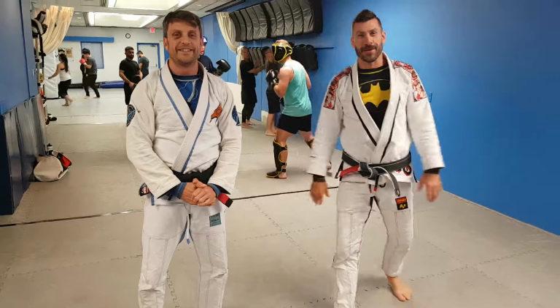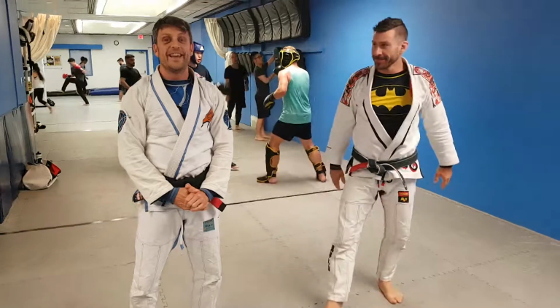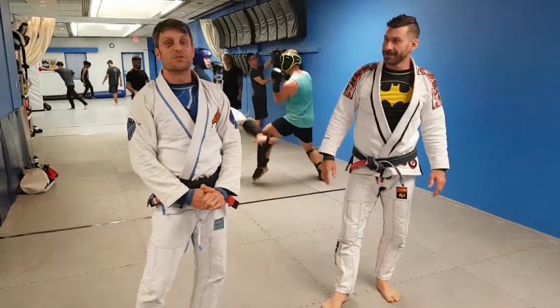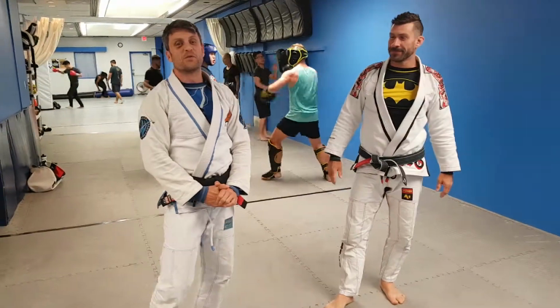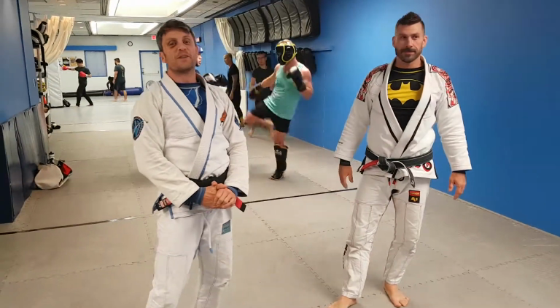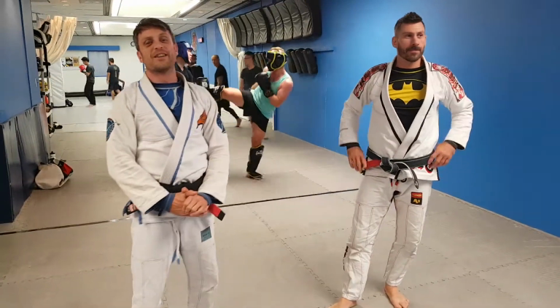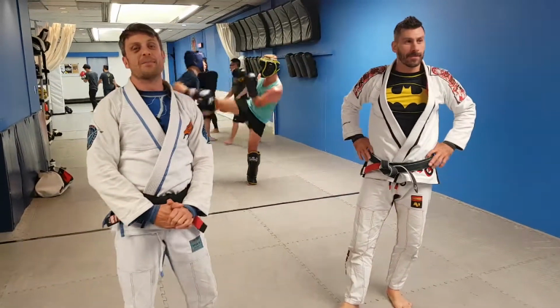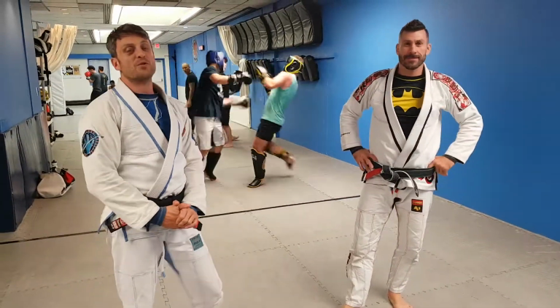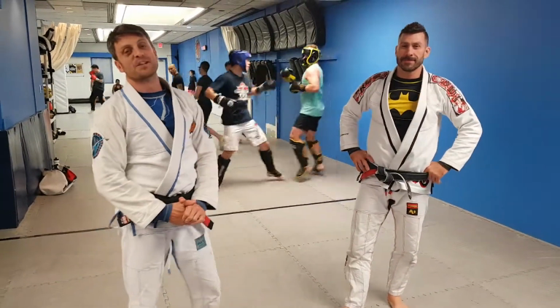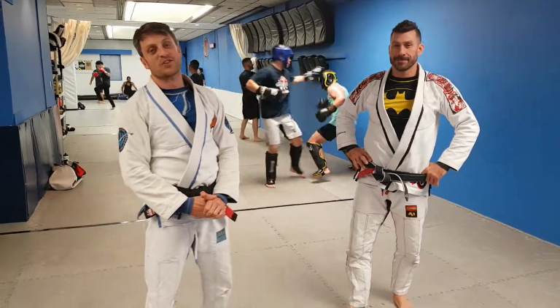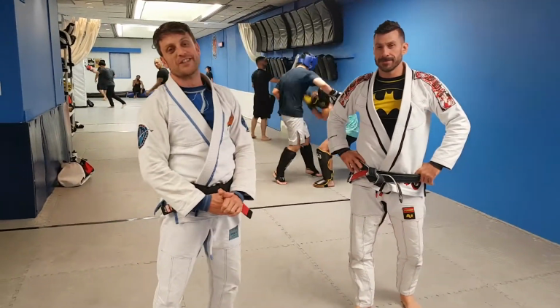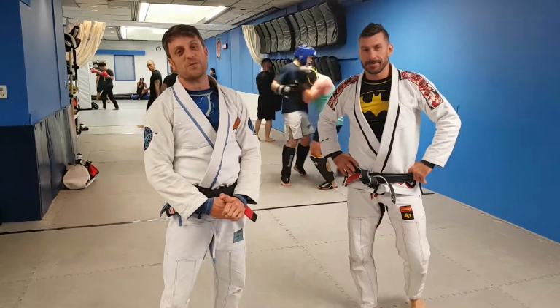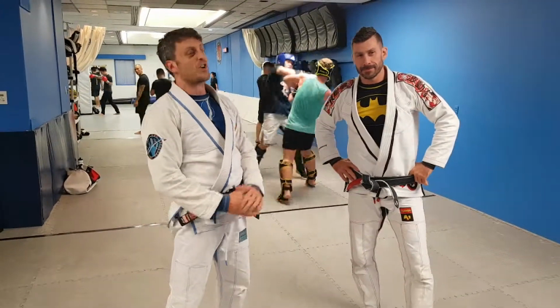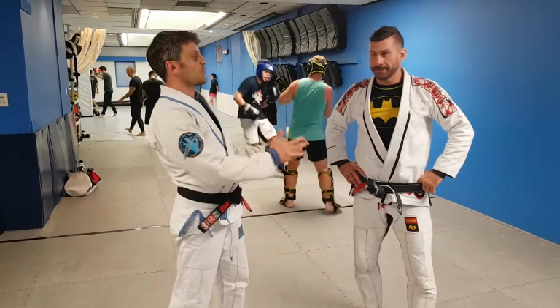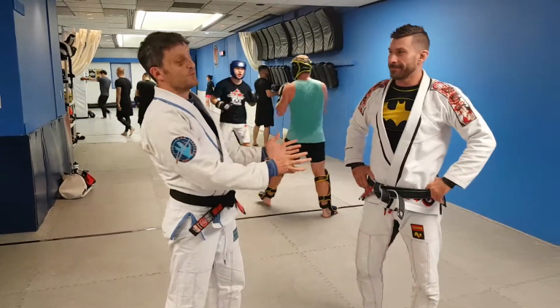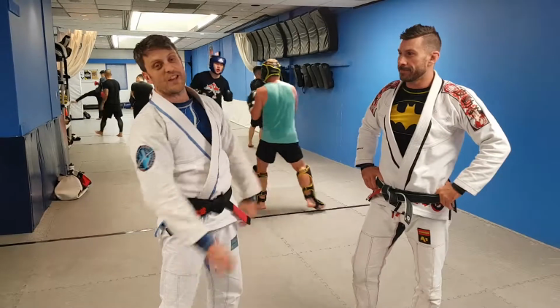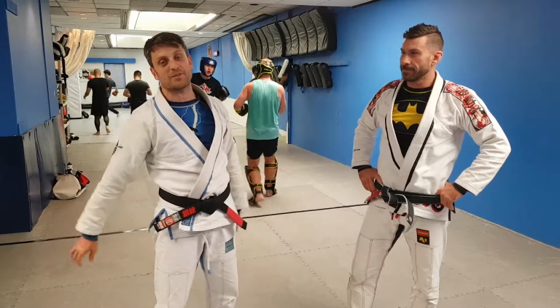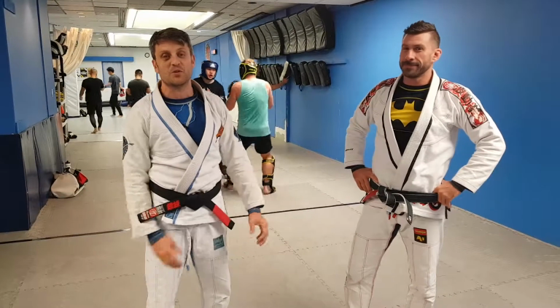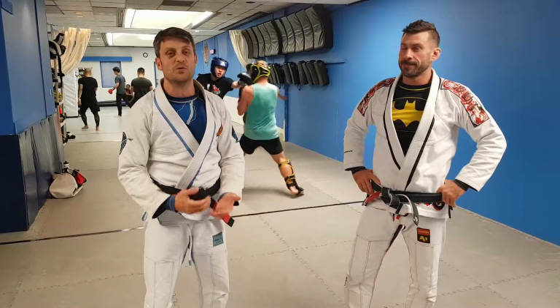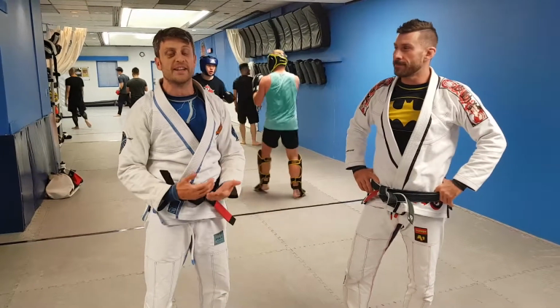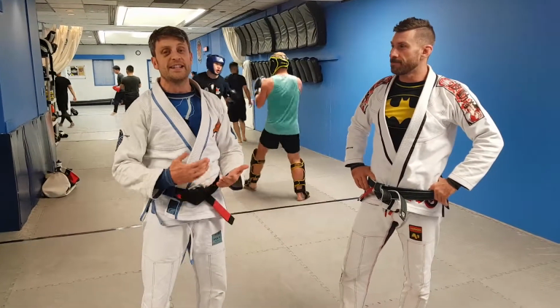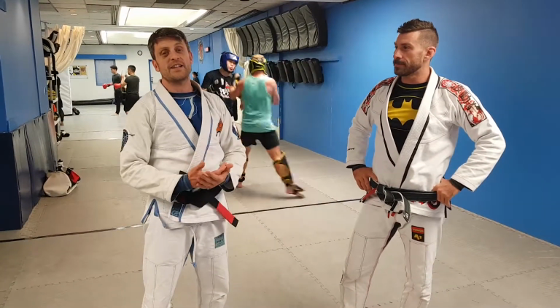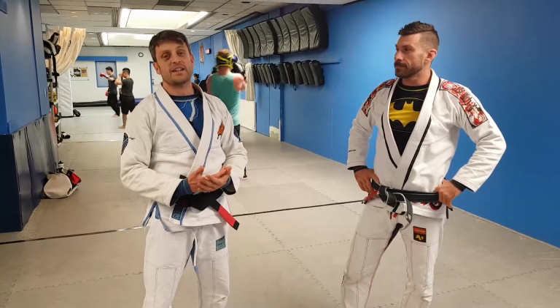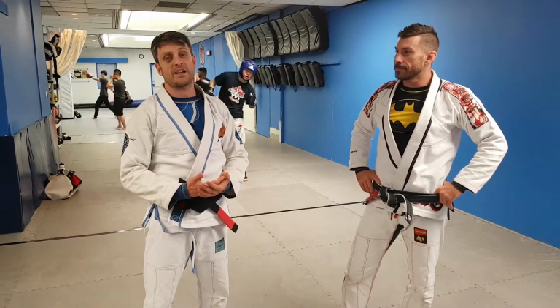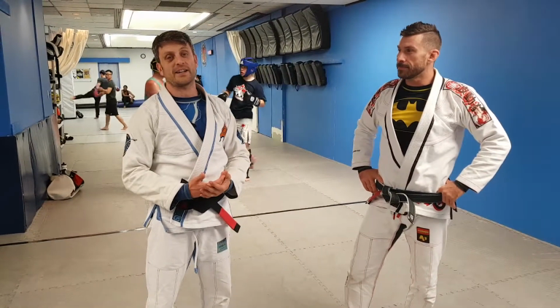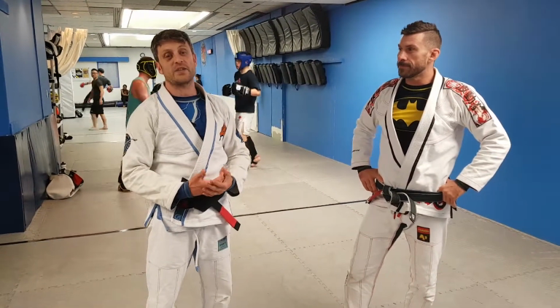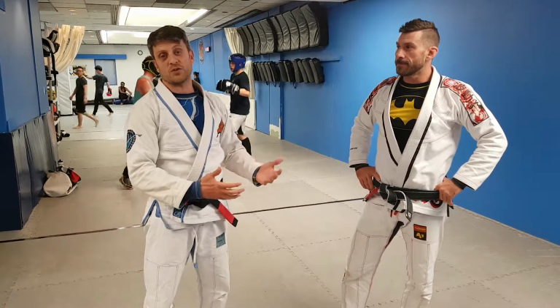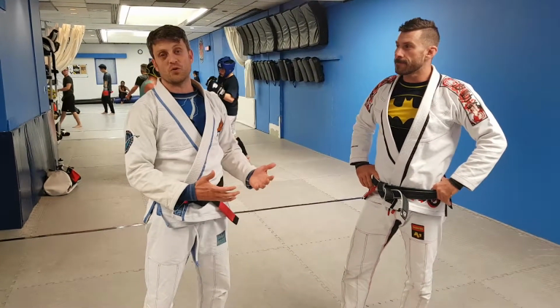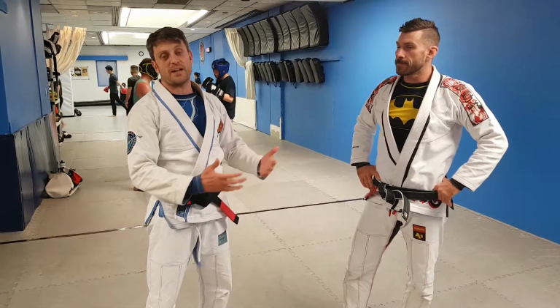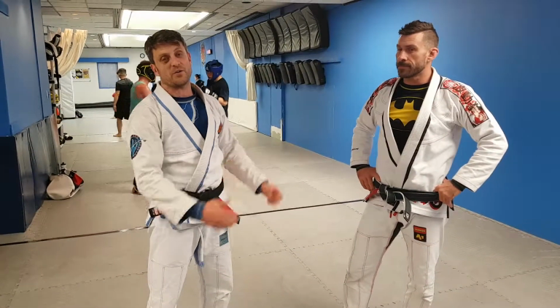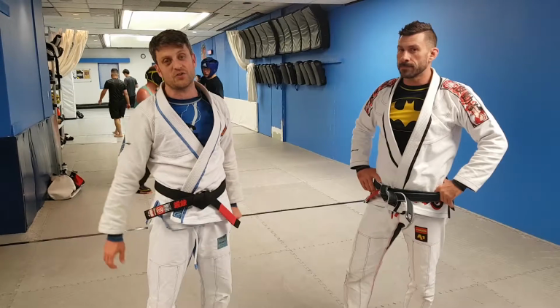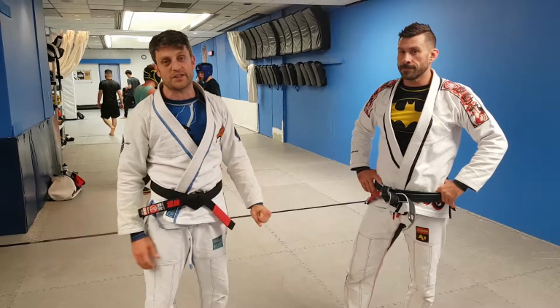Hey guys, Crystal Fusion Fiker here. I'm at Budo Mixed Martial Arts today with Scott Boudreau, World Champ. I'm going to show you a technique that I like. I used to use it in Judo and now I use it in Jiu Jitsu.